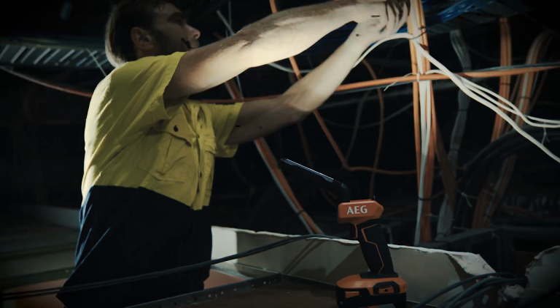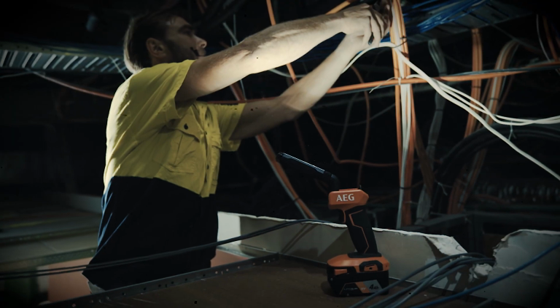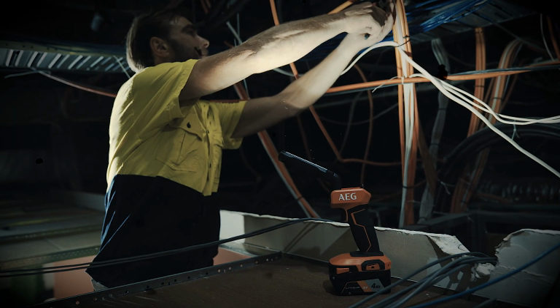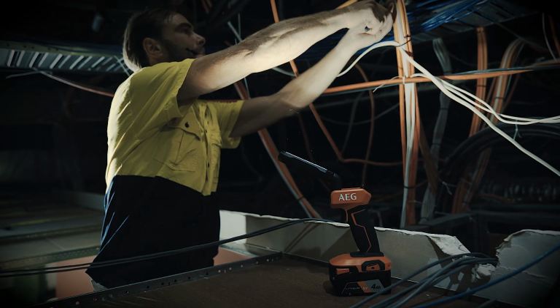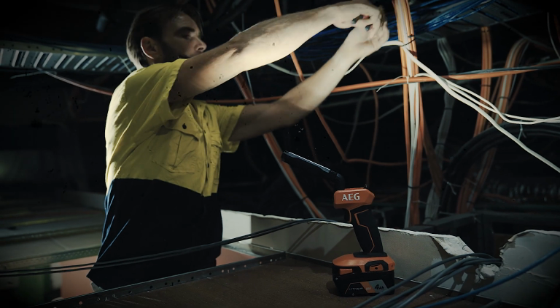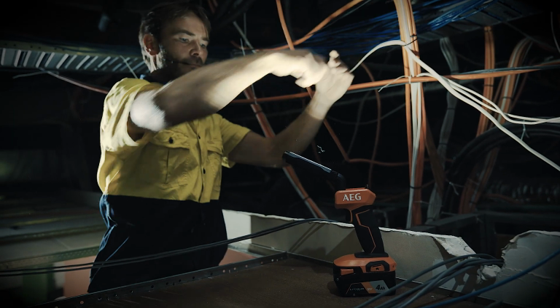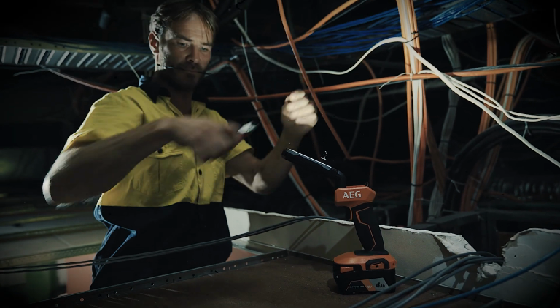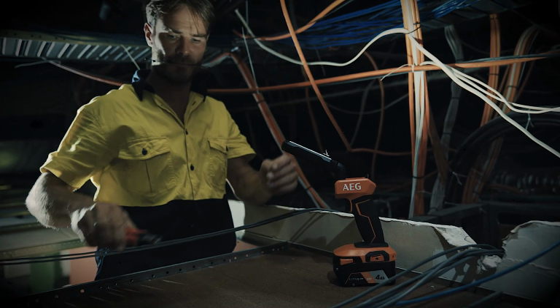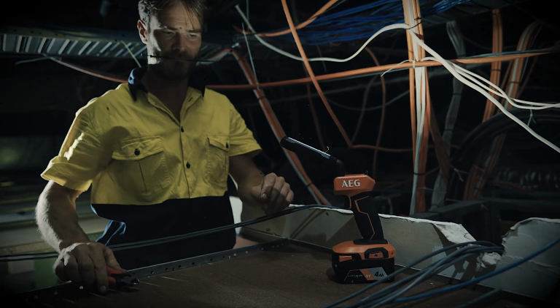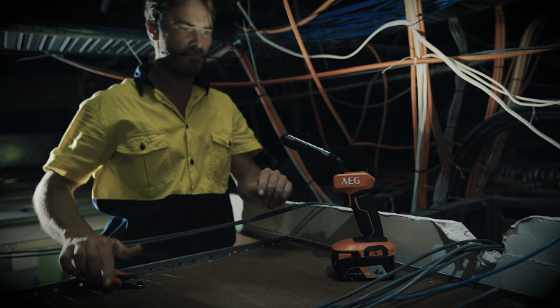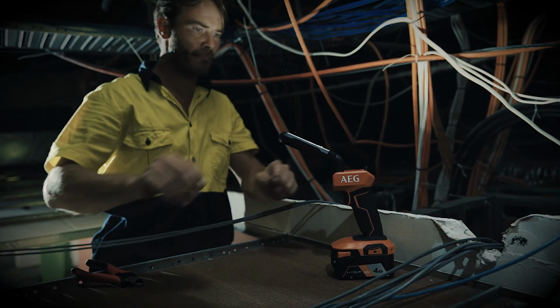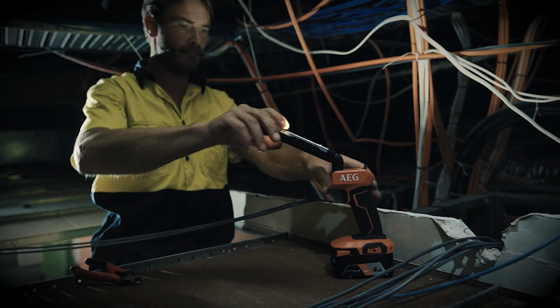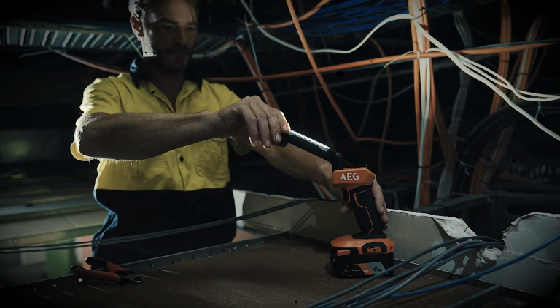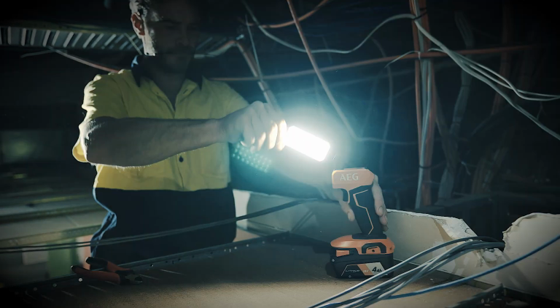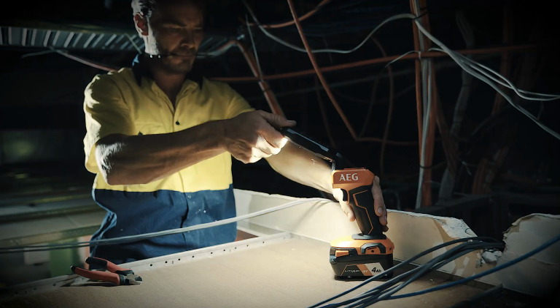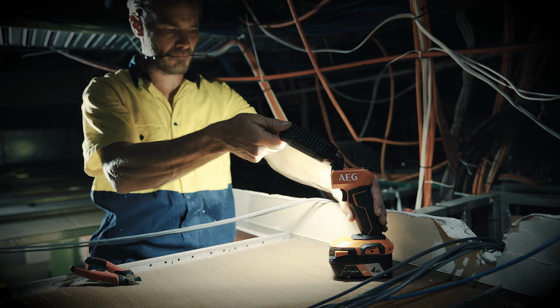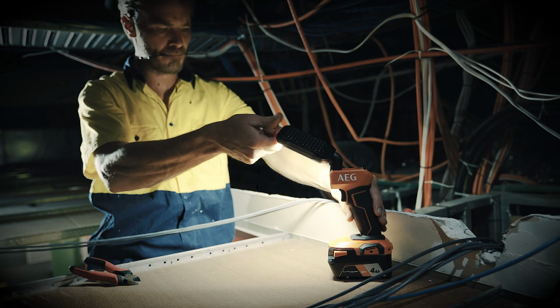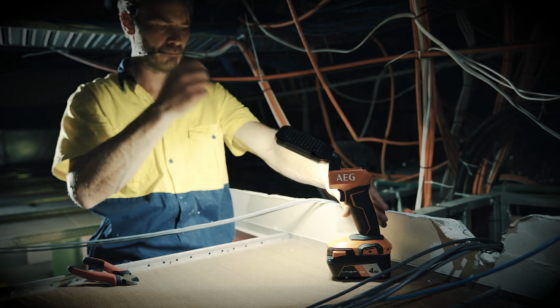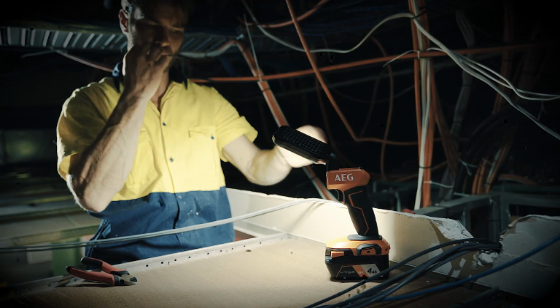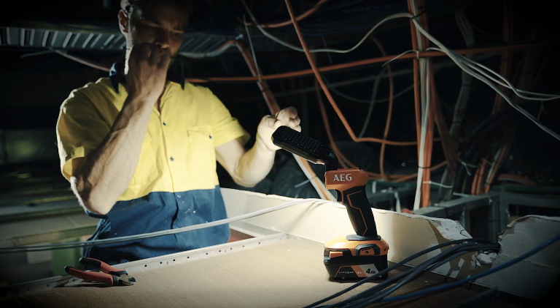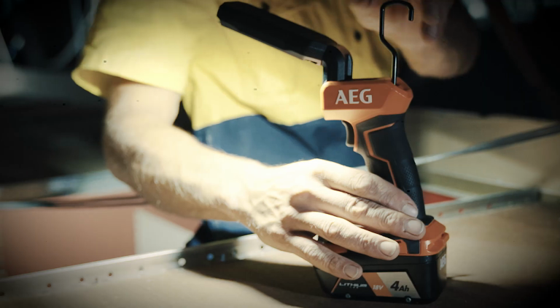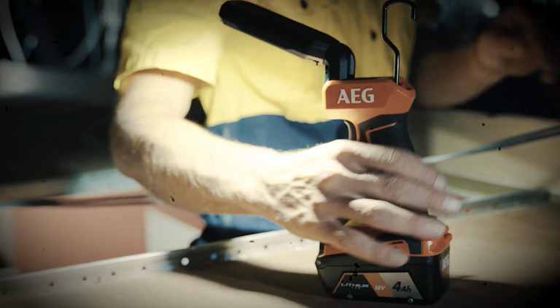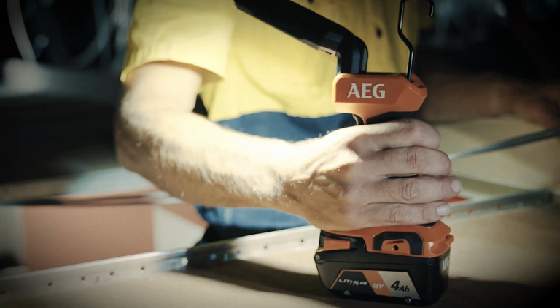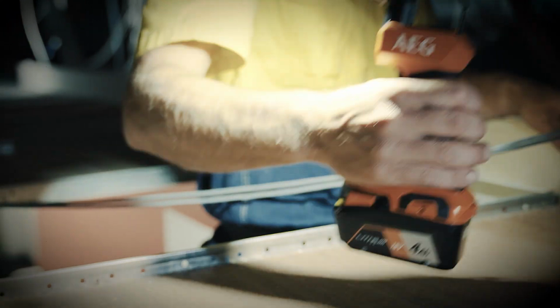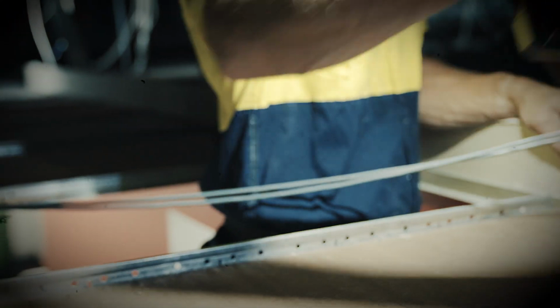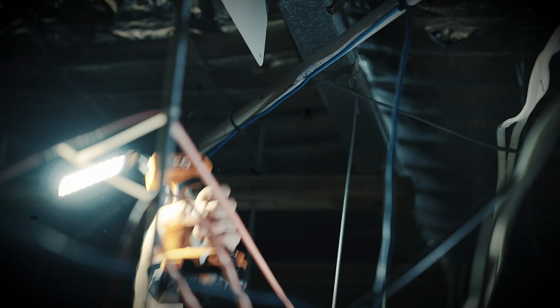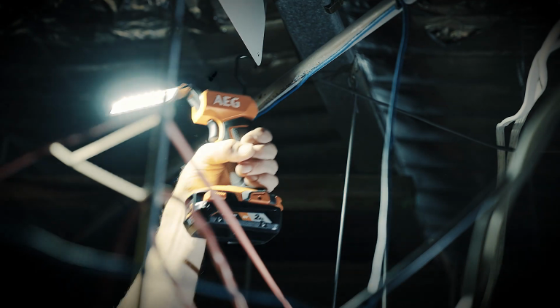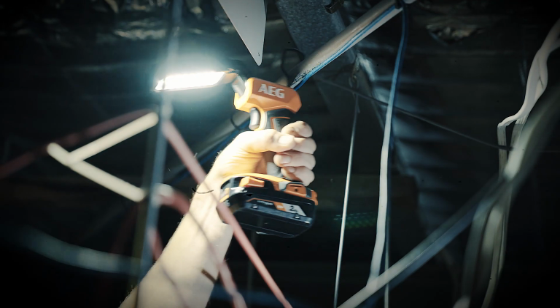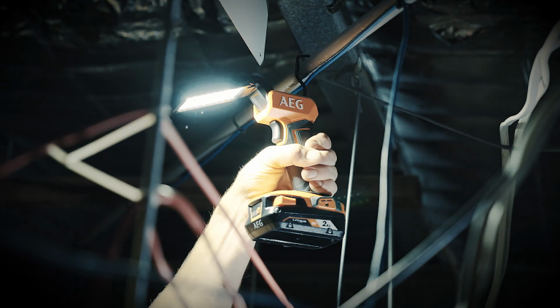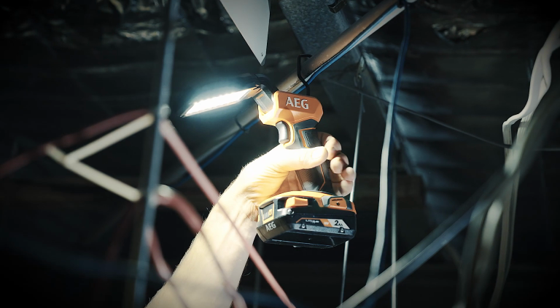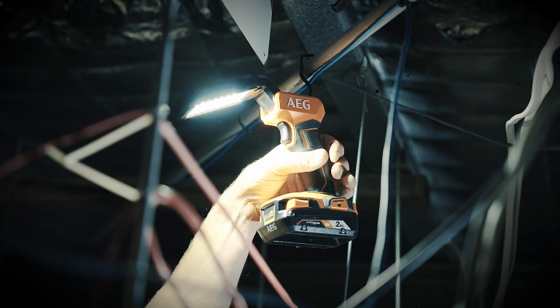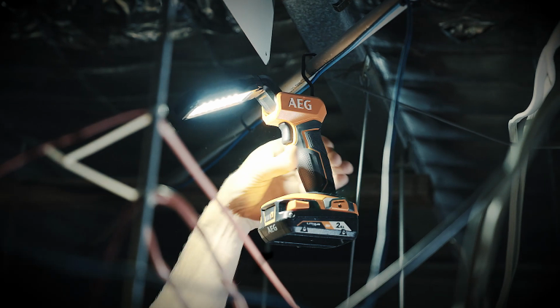It stands easily on any flat surface and you can angle the light in practically any direction. Or you can hang it by its hook. Too easy.